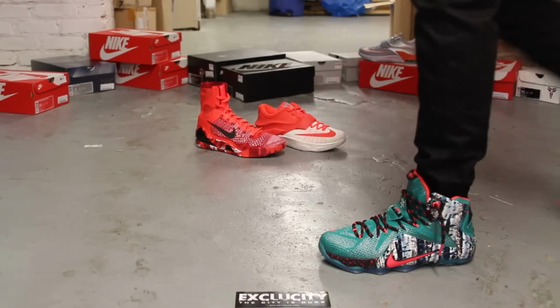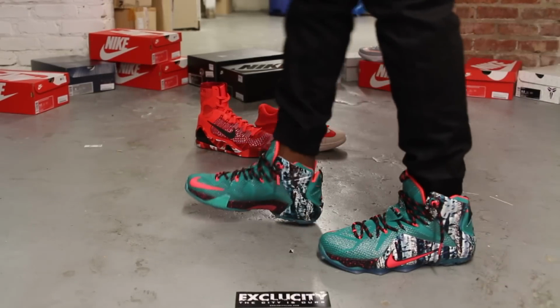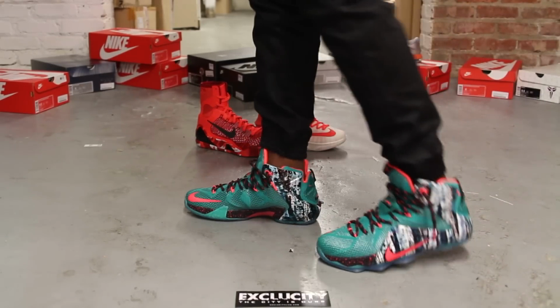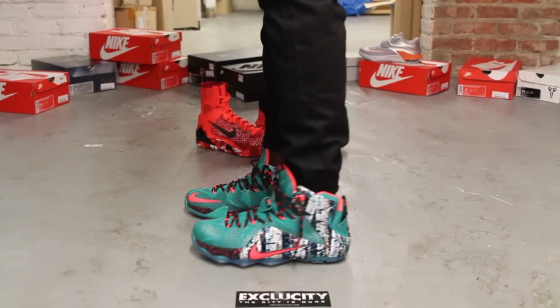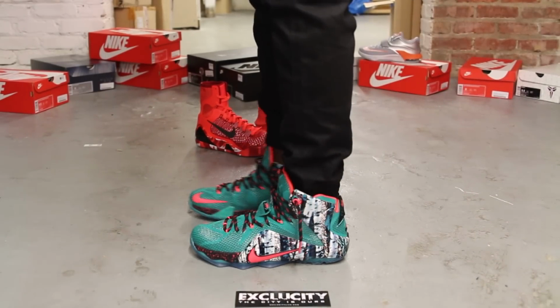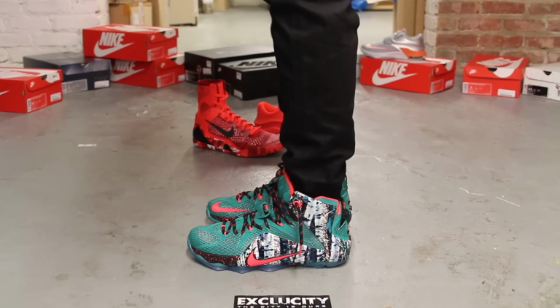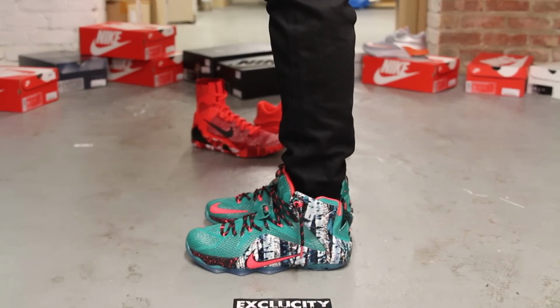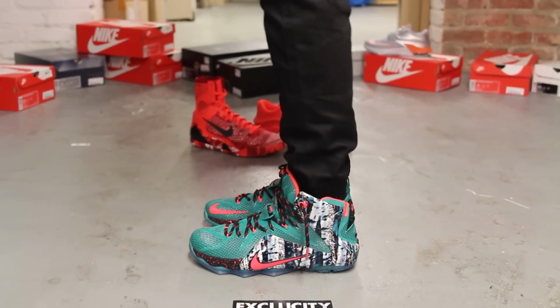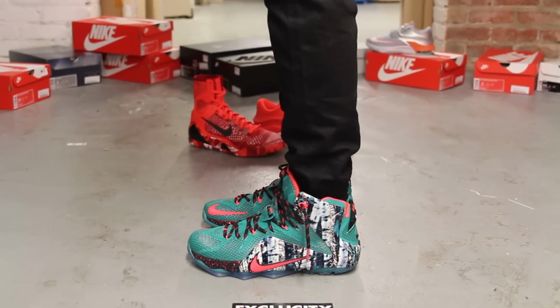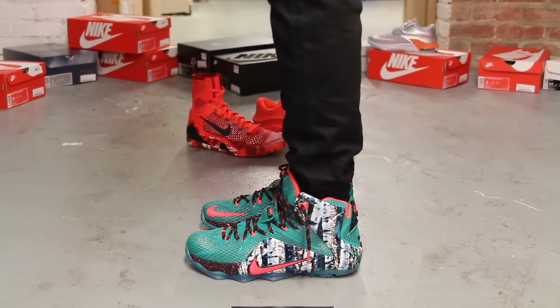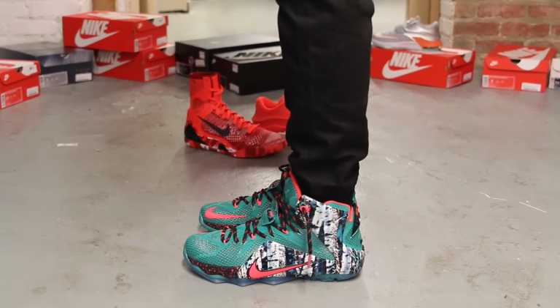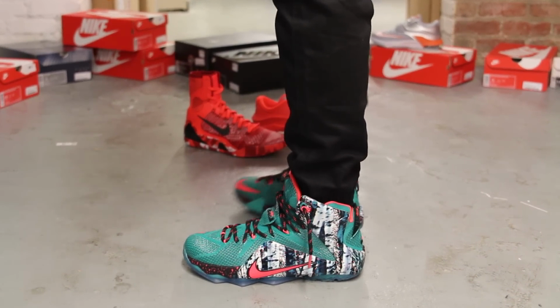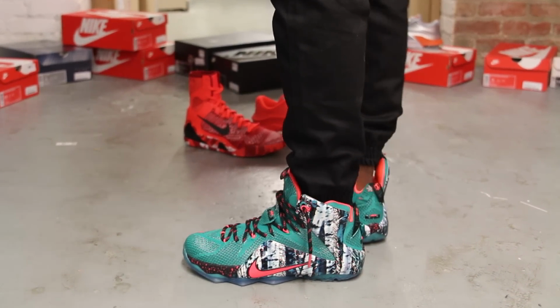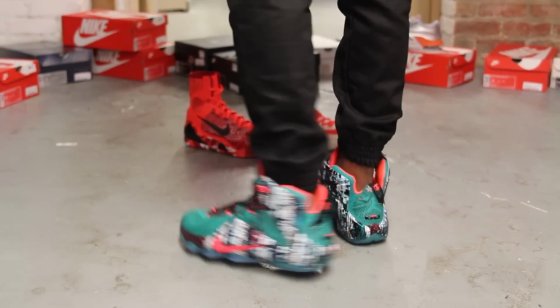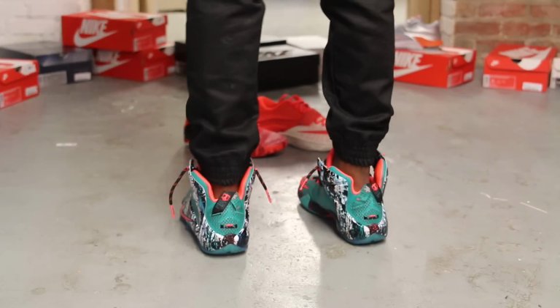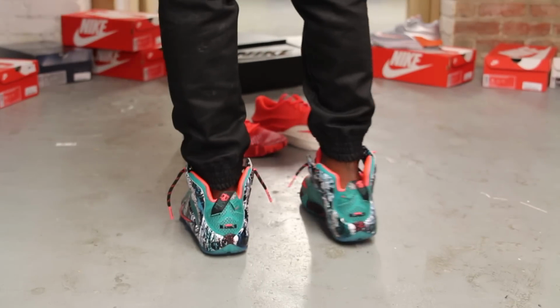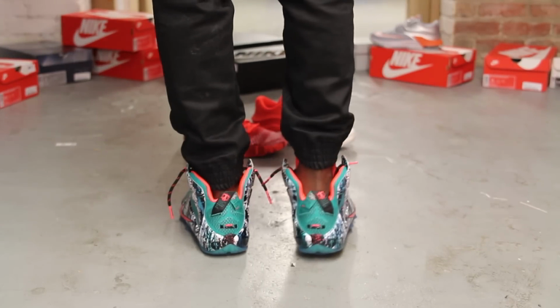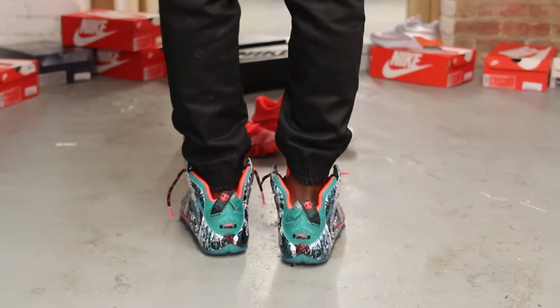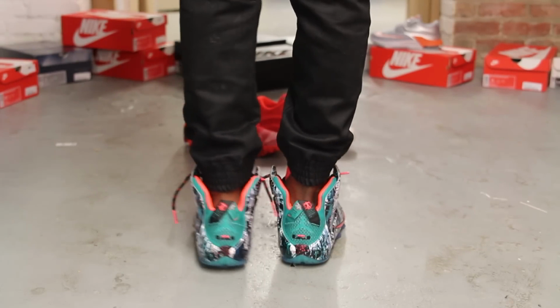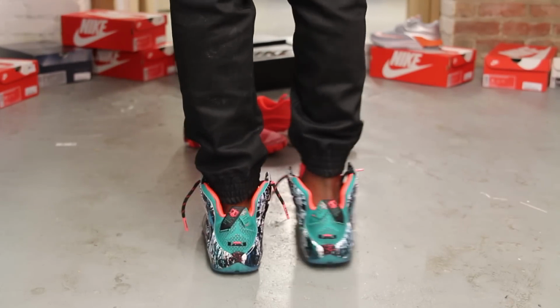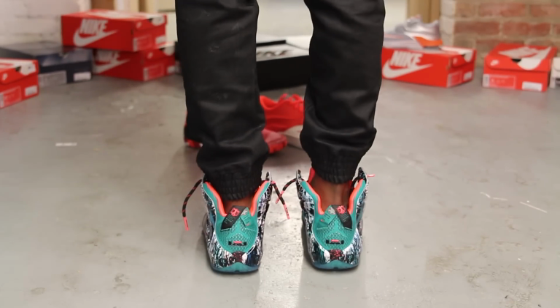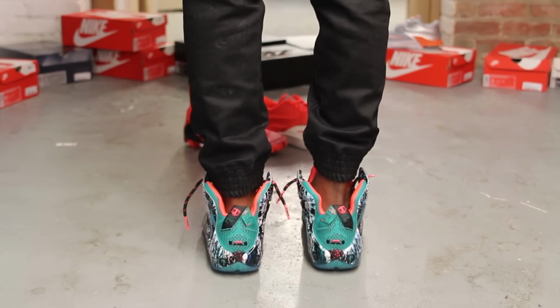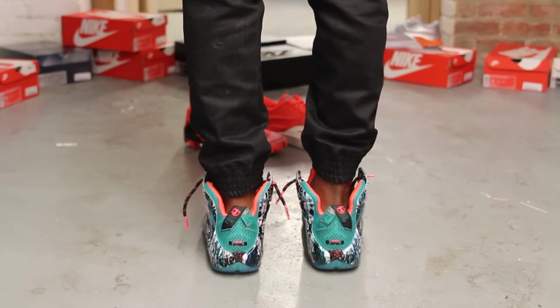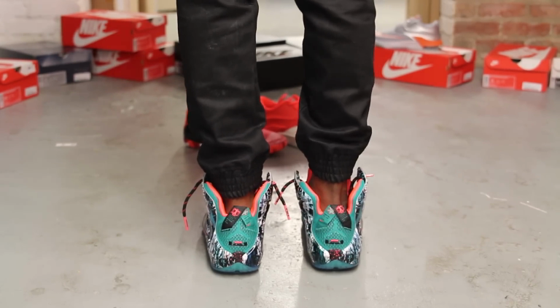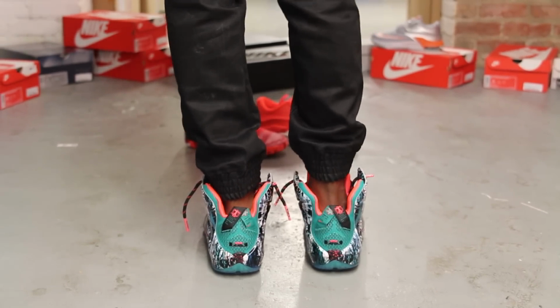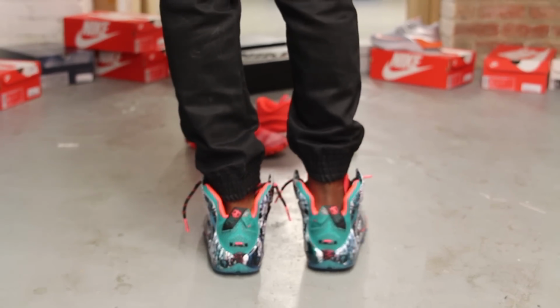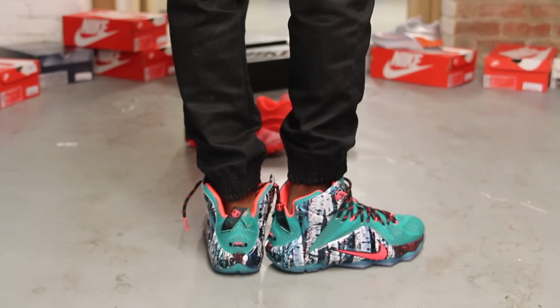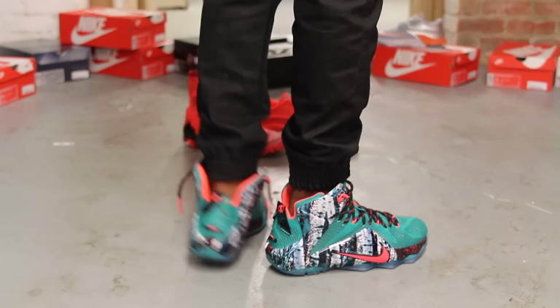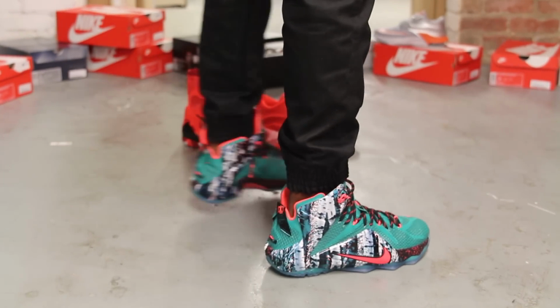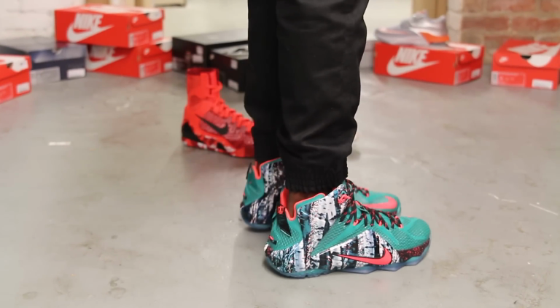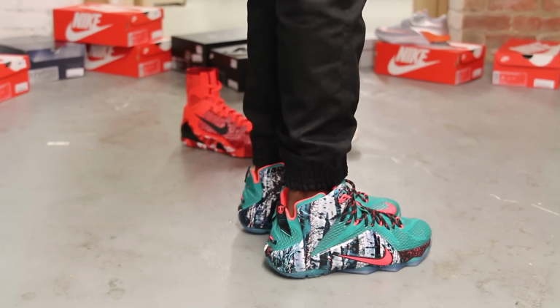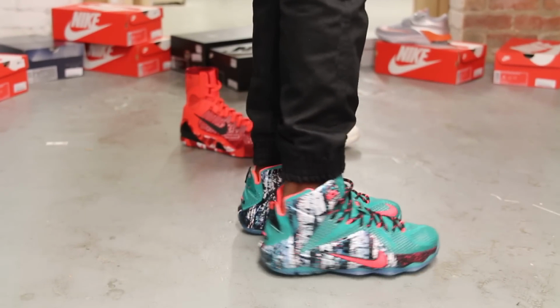Alright guys, so this is what the LeBron 12 Christmases look like on feet. We did do an unboxing video to this shoe, so if you haven't checked it out you can go check that out first. We are filming in HD, so this is 1080p to get a better look at the shoe.